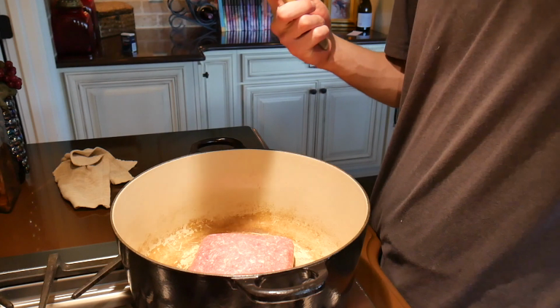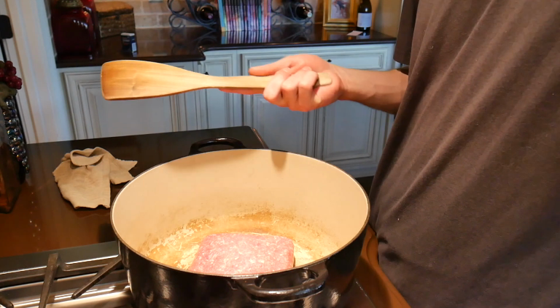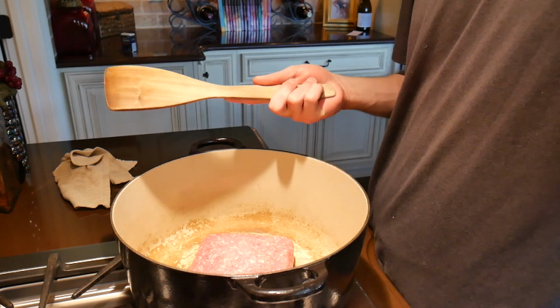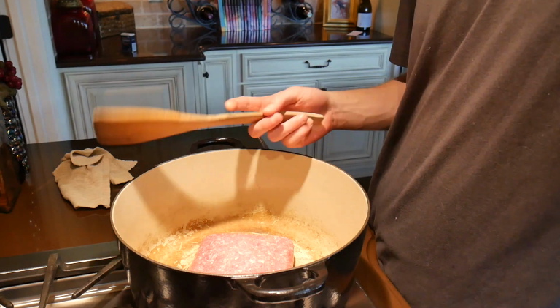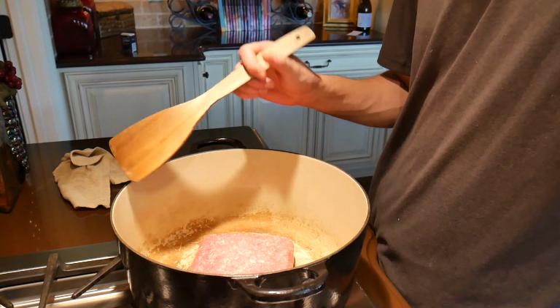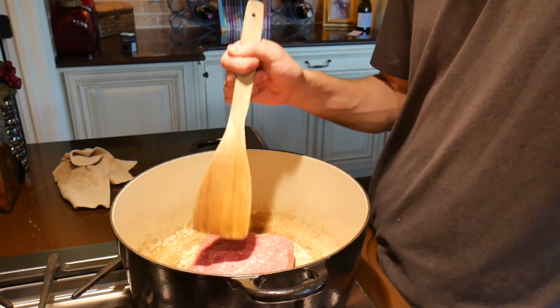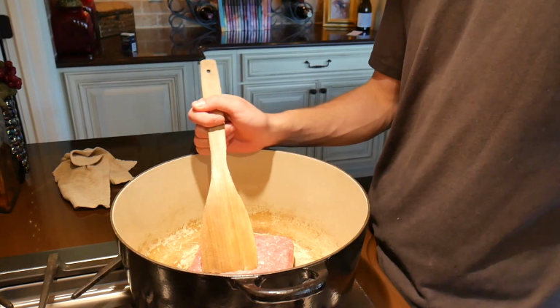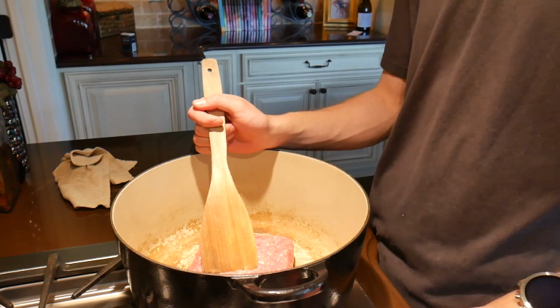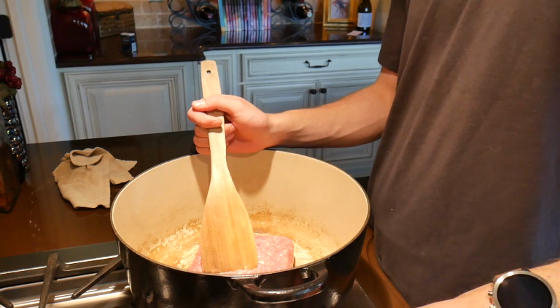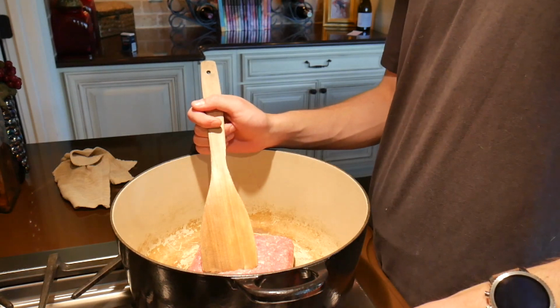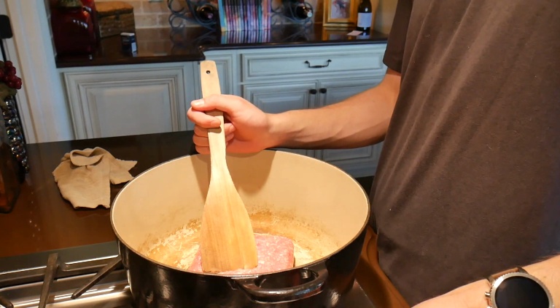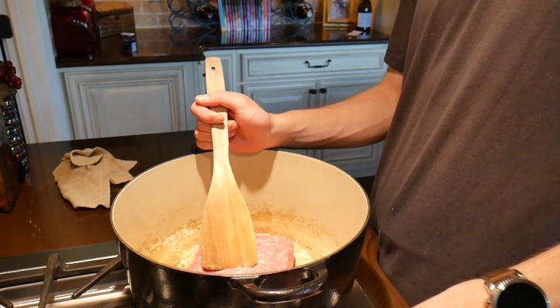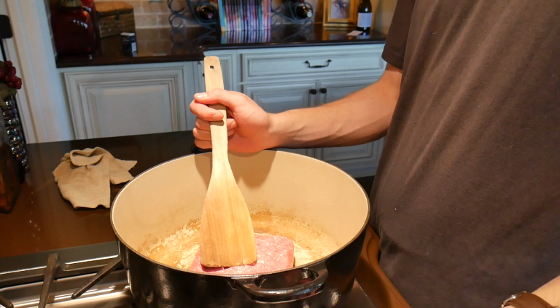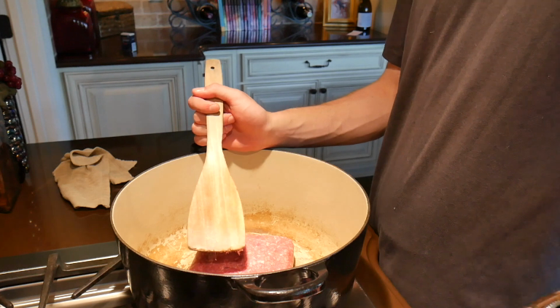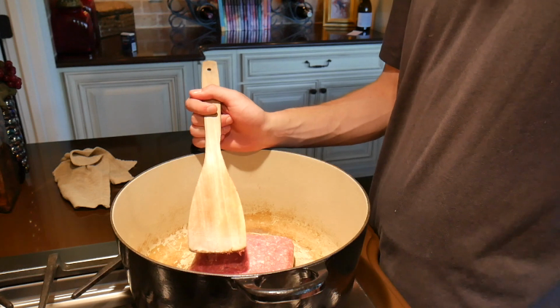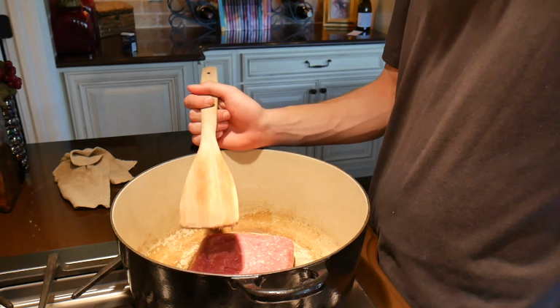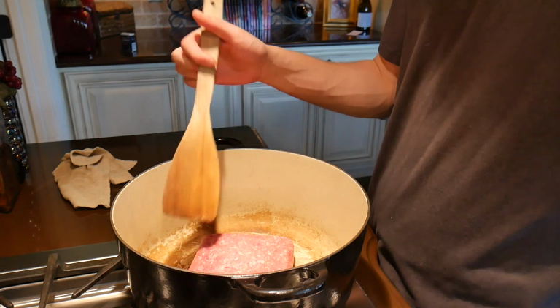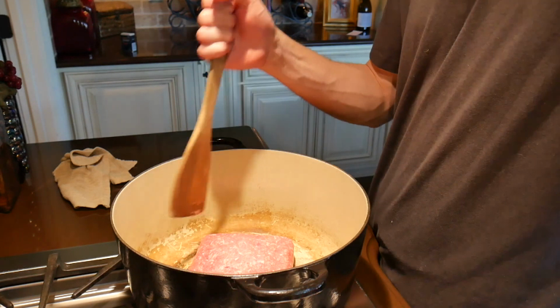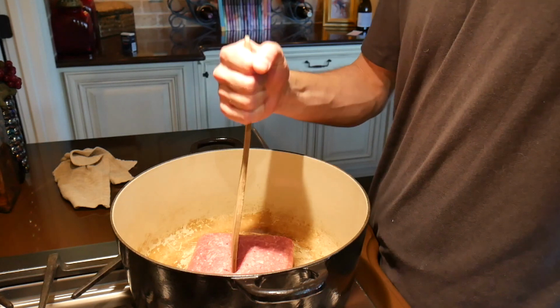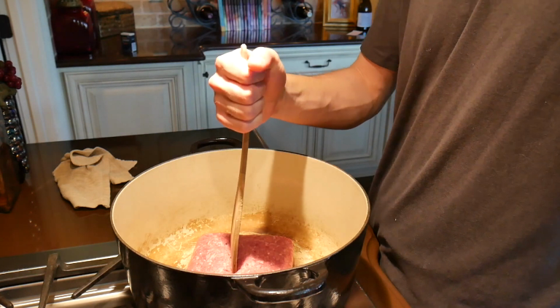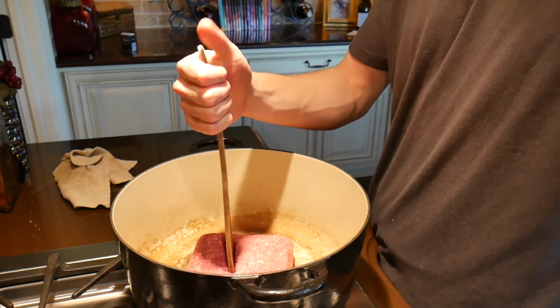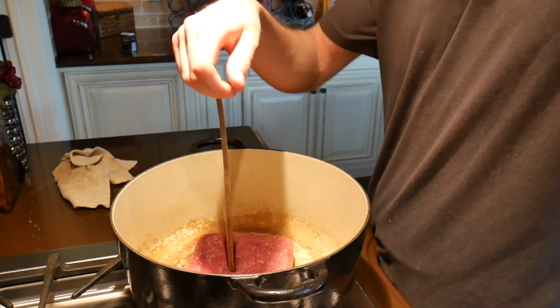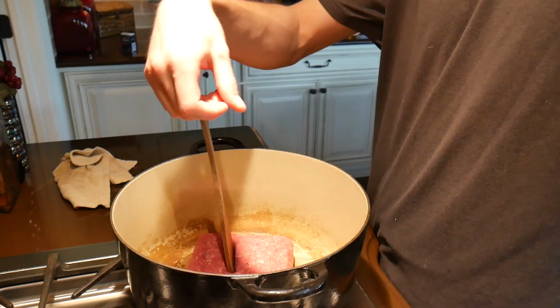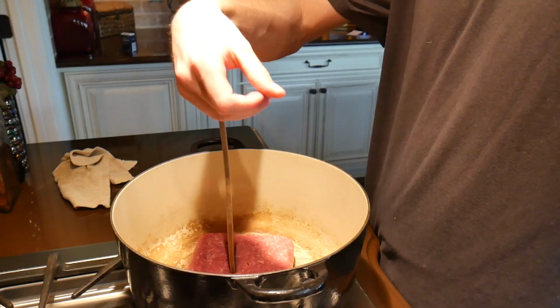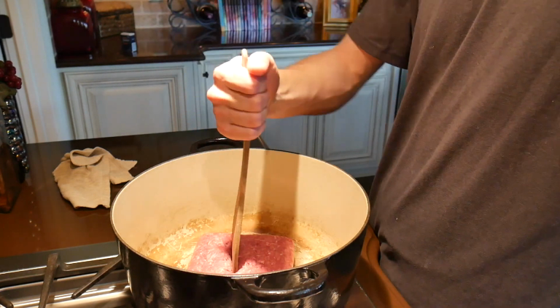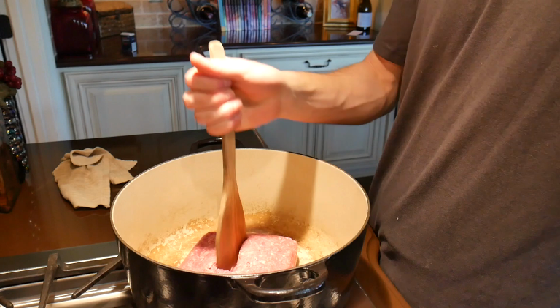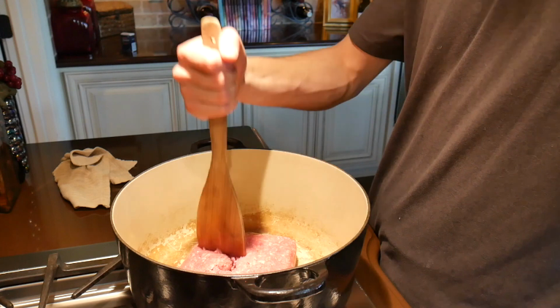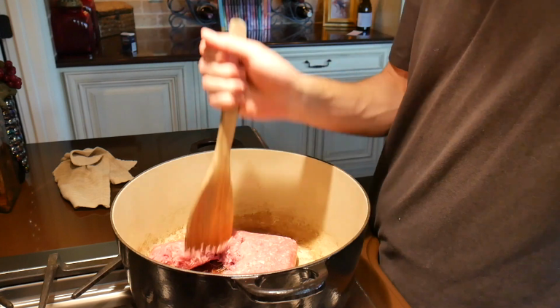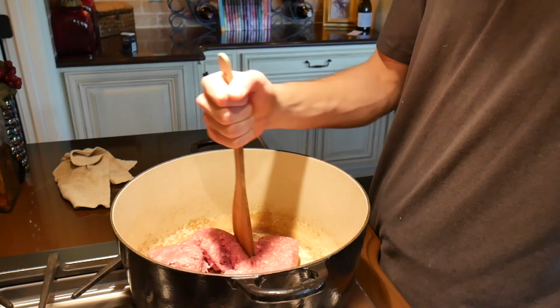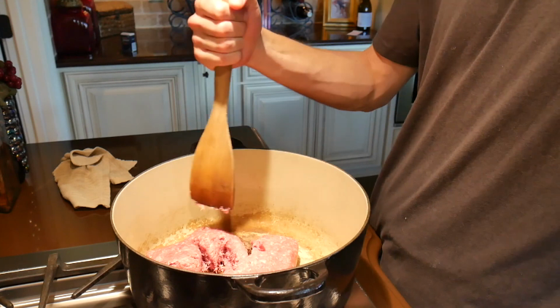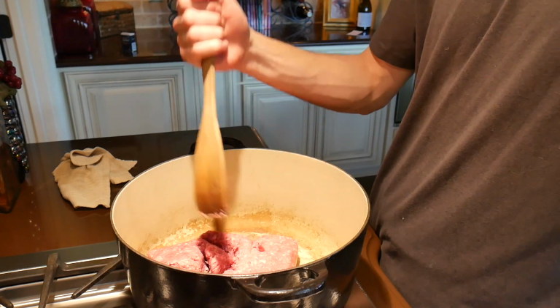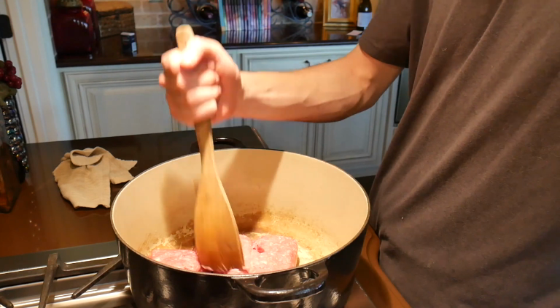The first thing you have to do is brown the ground beef. Put your stove on medium high and get to browning, breaking it up. You want little tiny chunks.